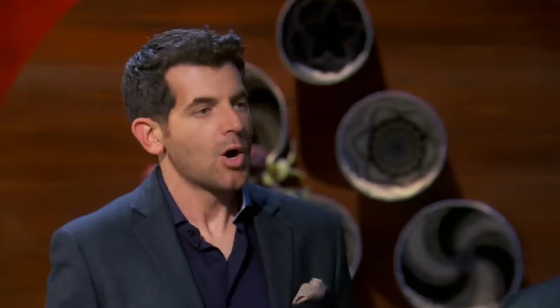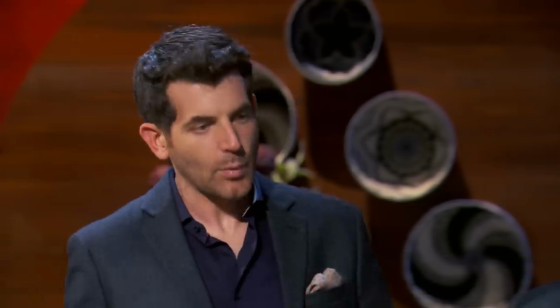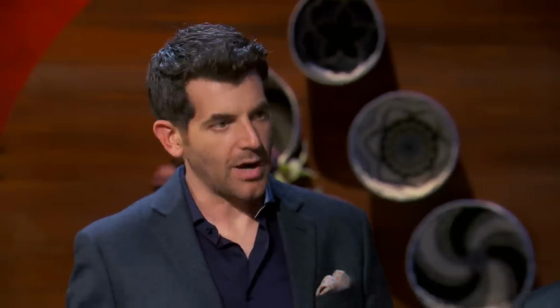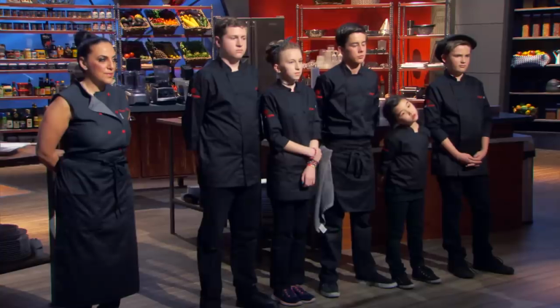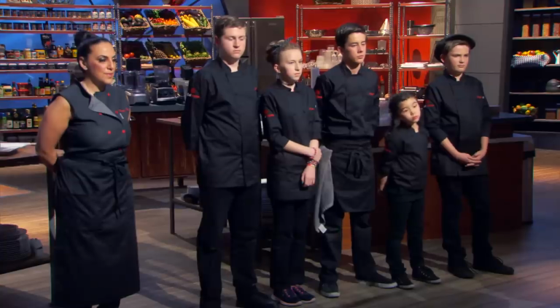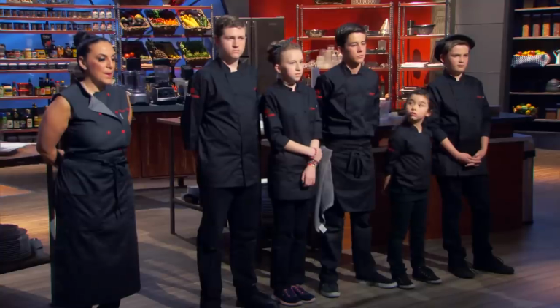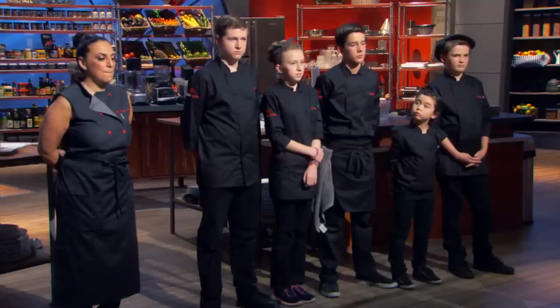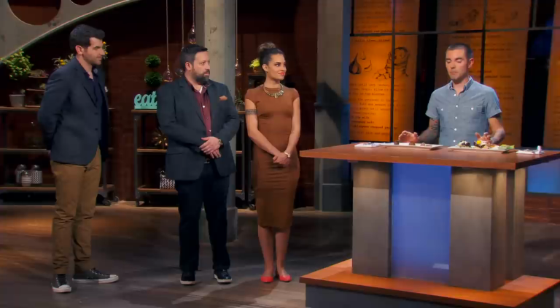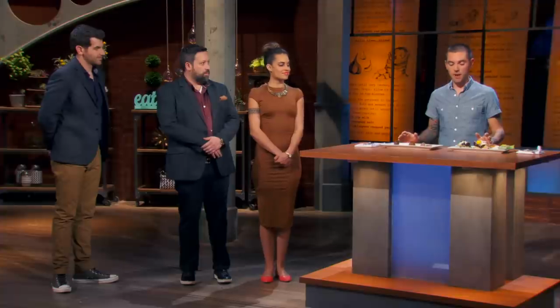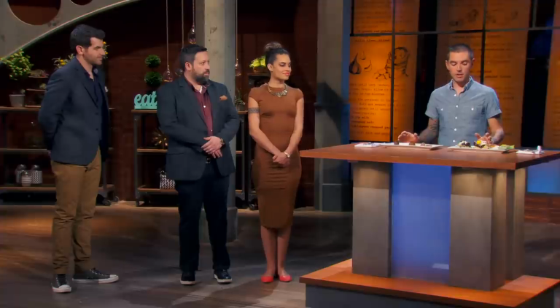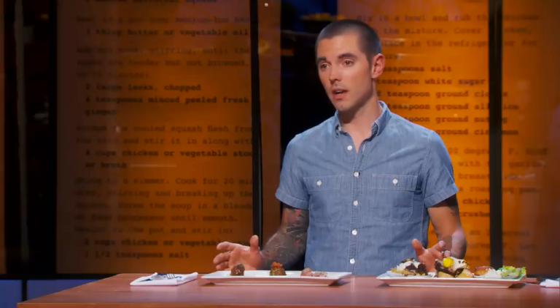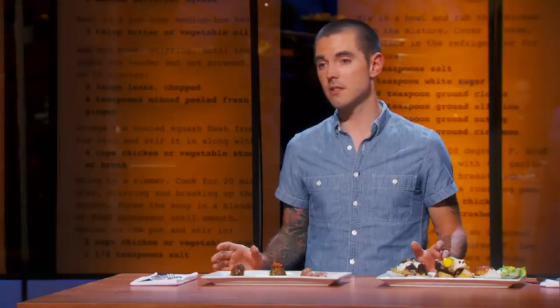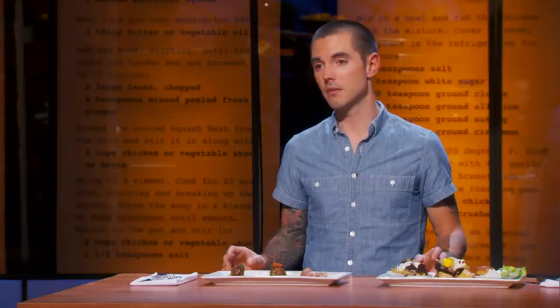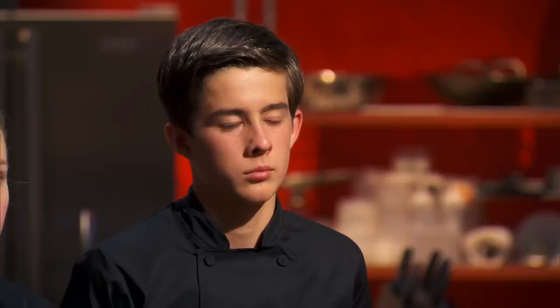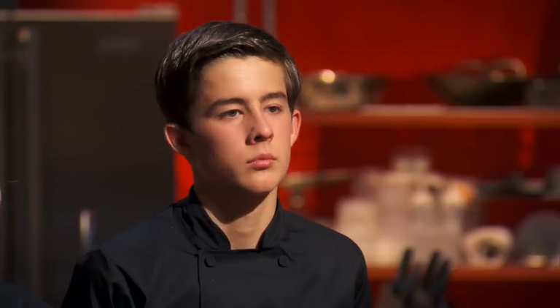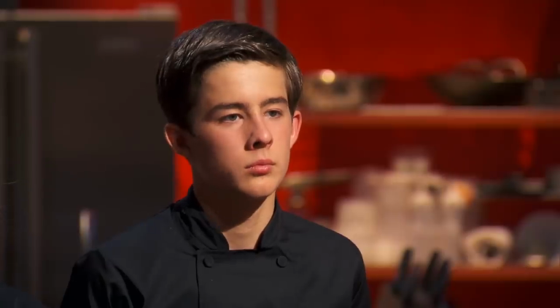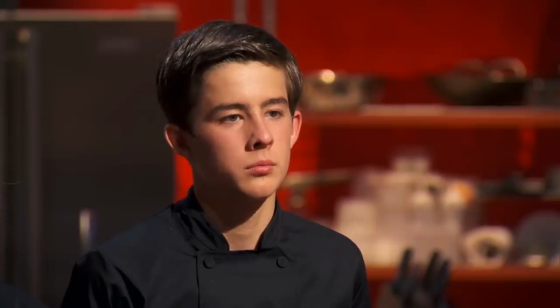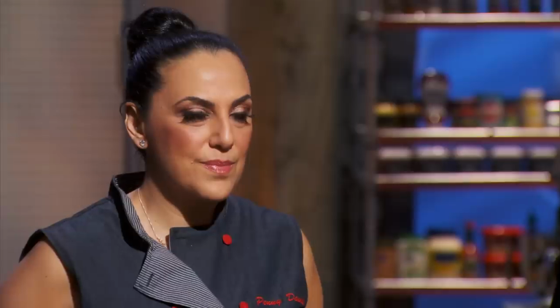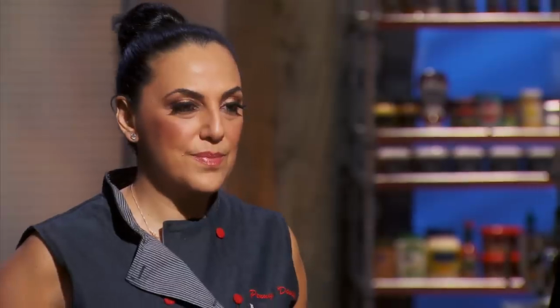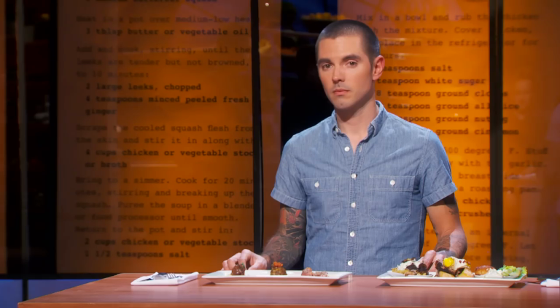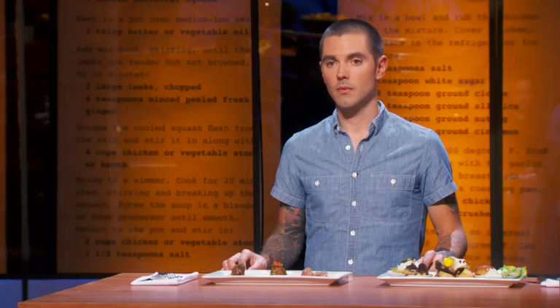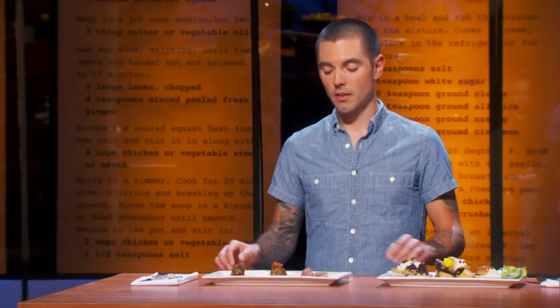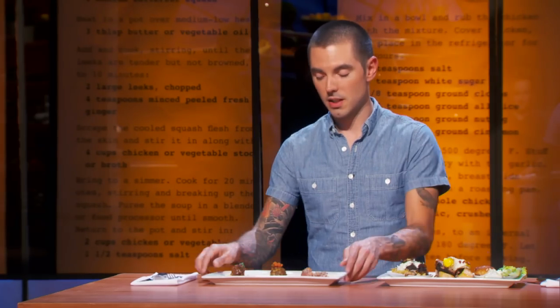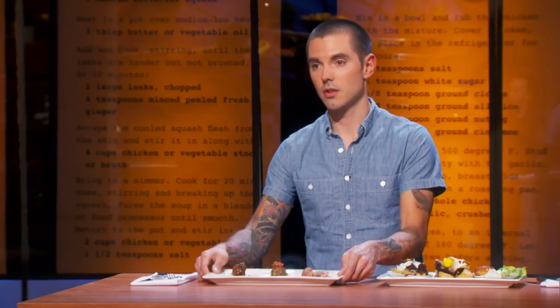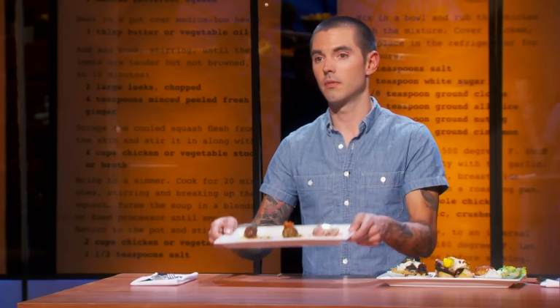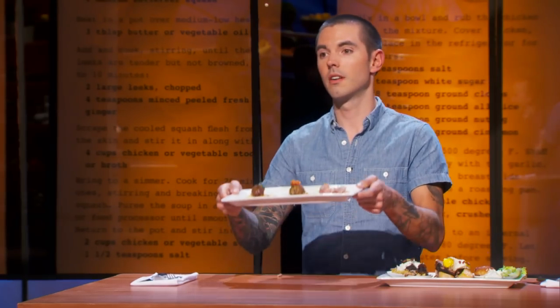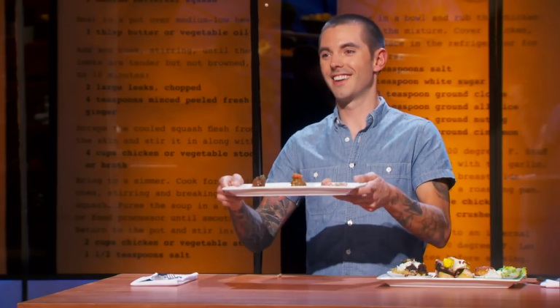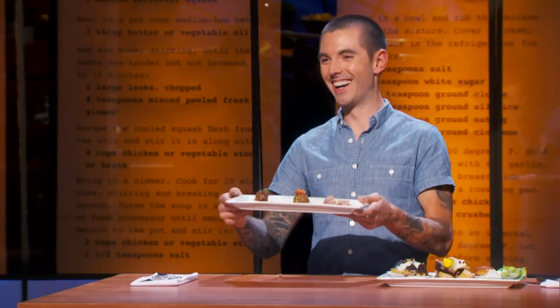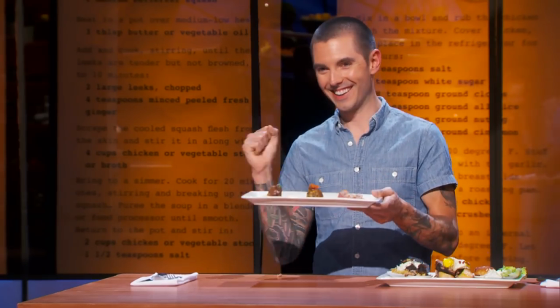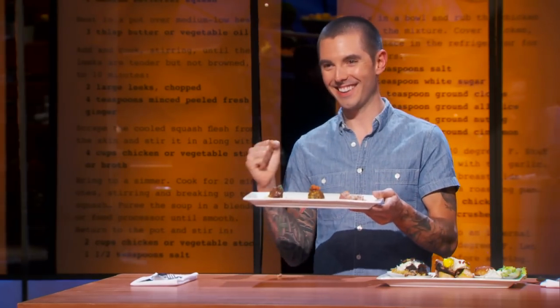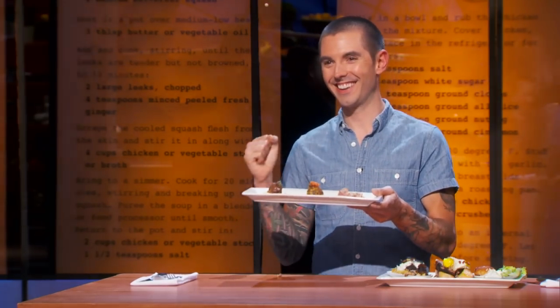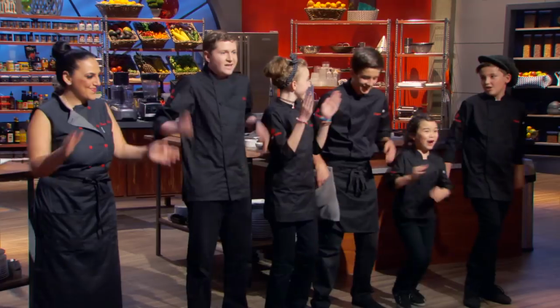Who is the winner of tonight's Man versus Child? My favorite dish has to be this dish. Yay! Woo!